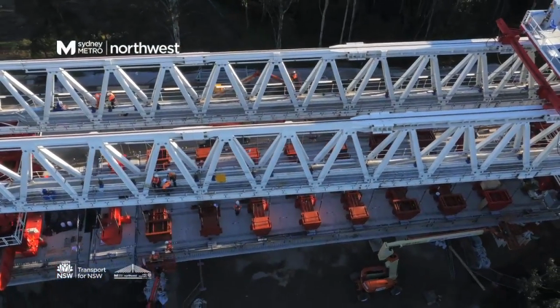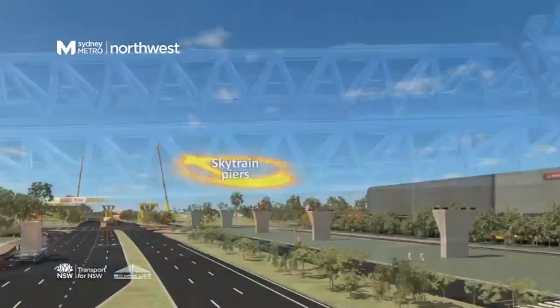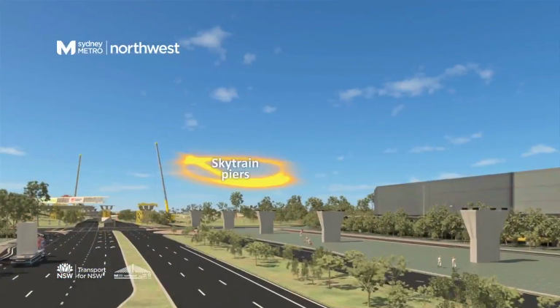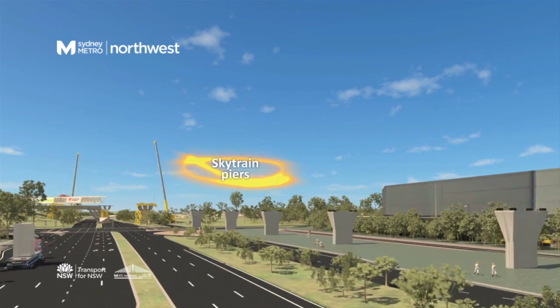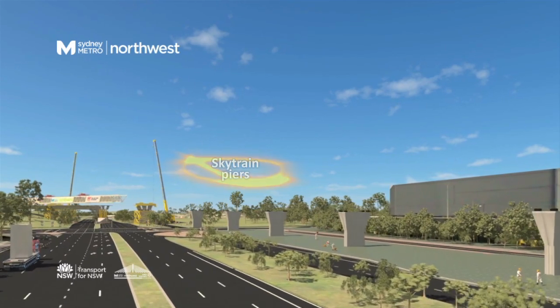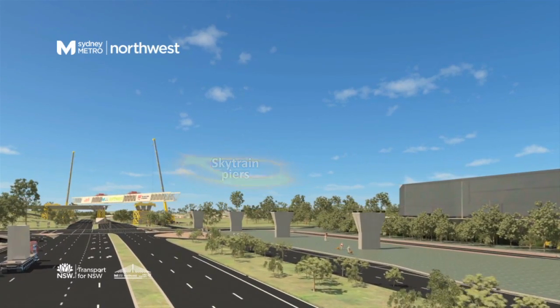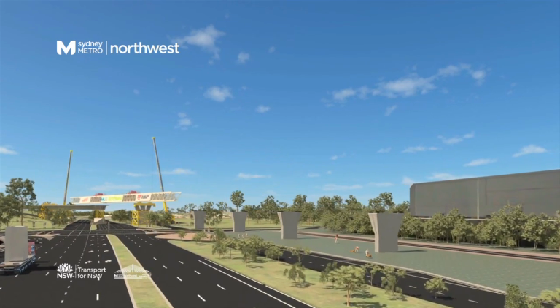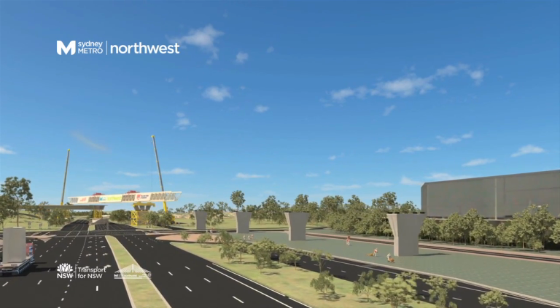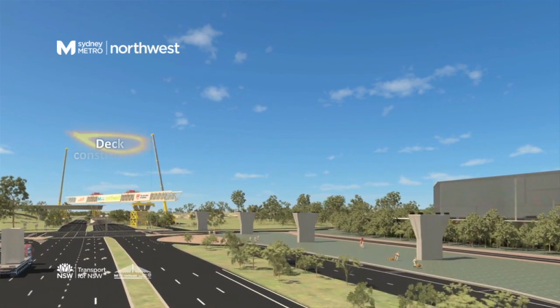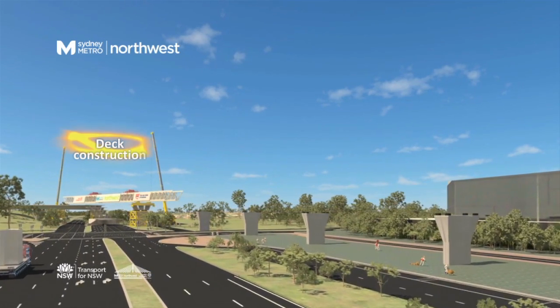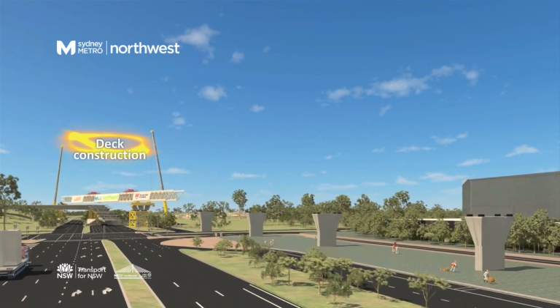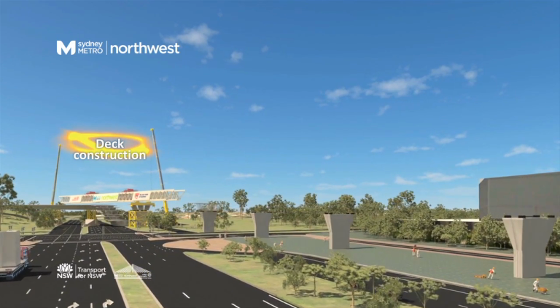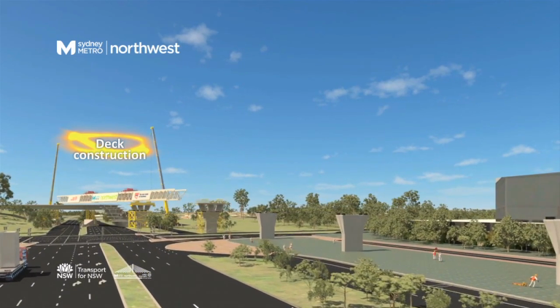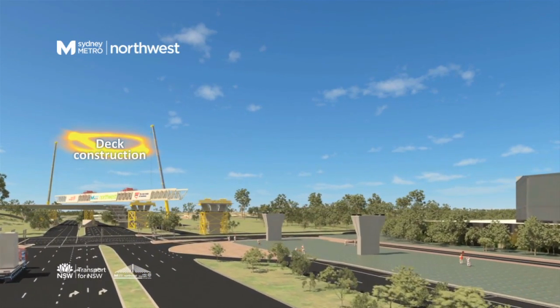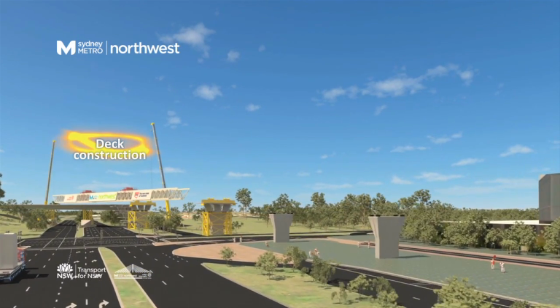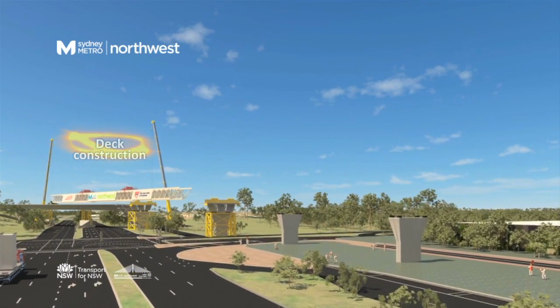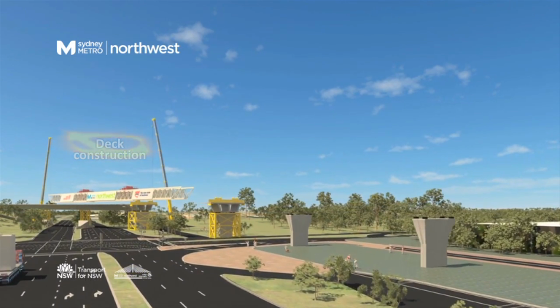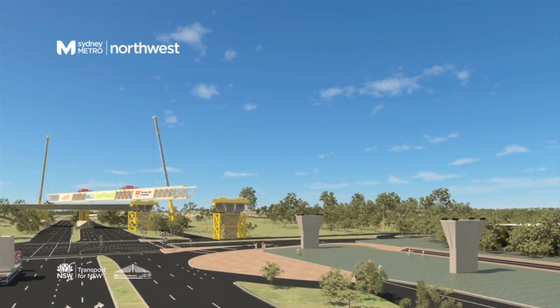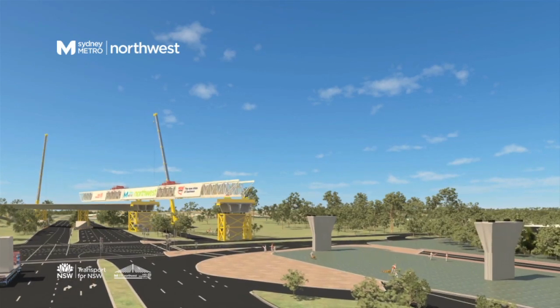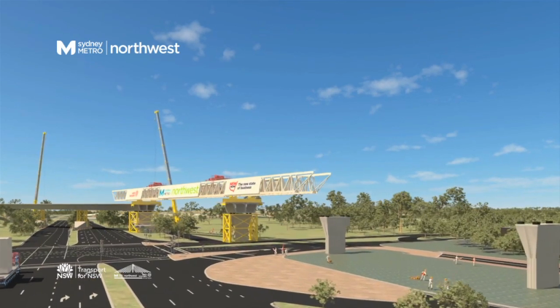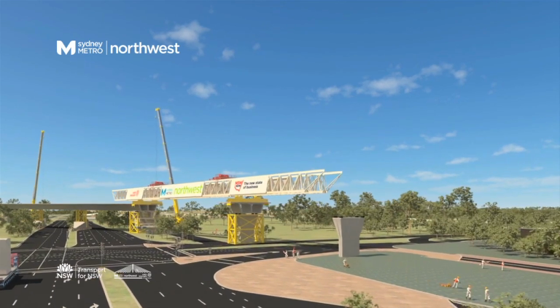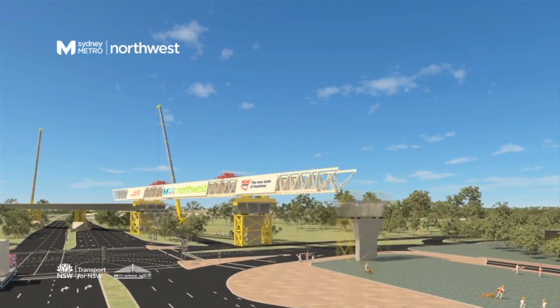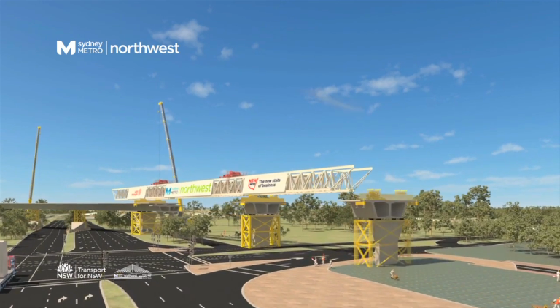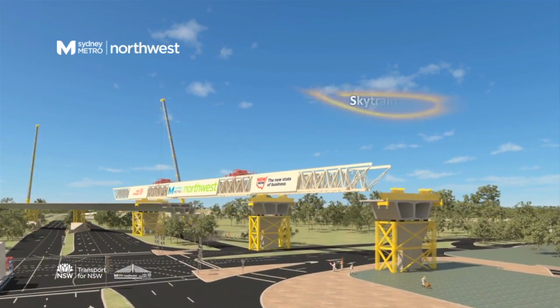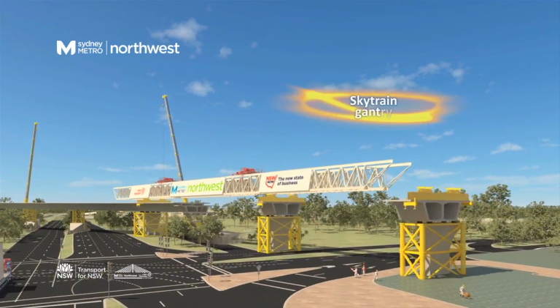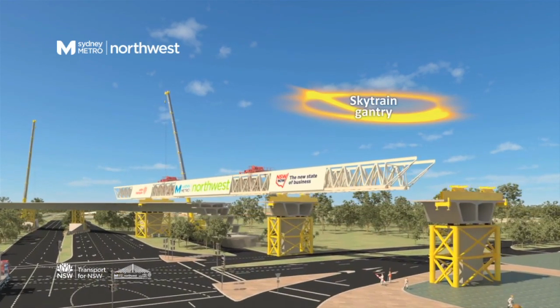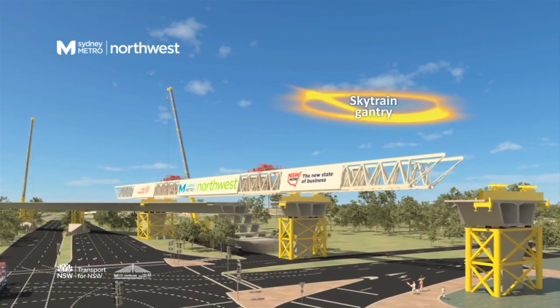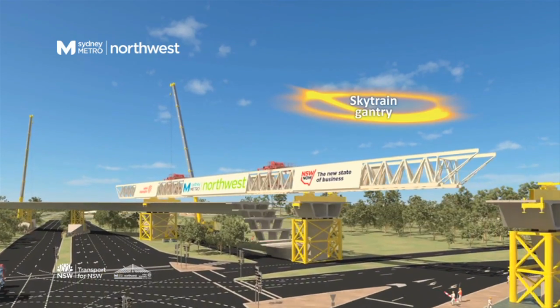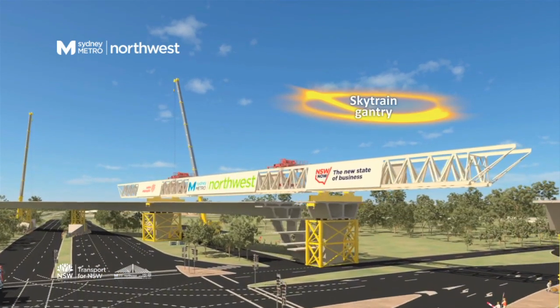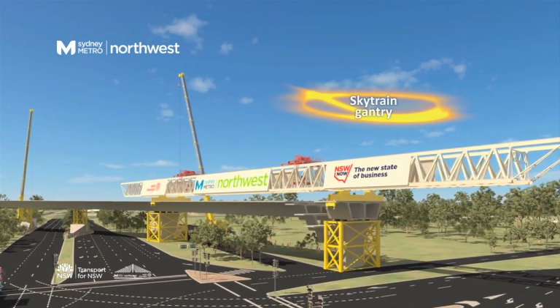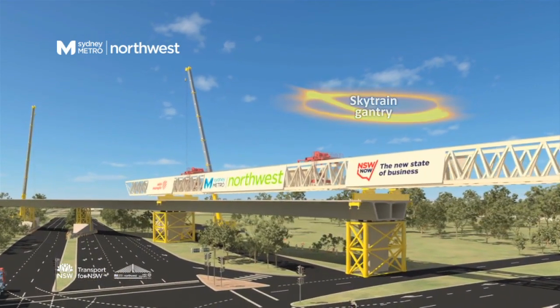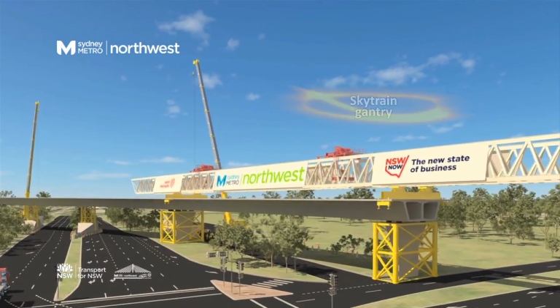Starting at both ends, the two gantries will move to the middle of the SkyTrain at a rate of about 70 metres a week. They are expected to meet near the intersection of Windsor Road and Old Windsor Road in Kellyville.